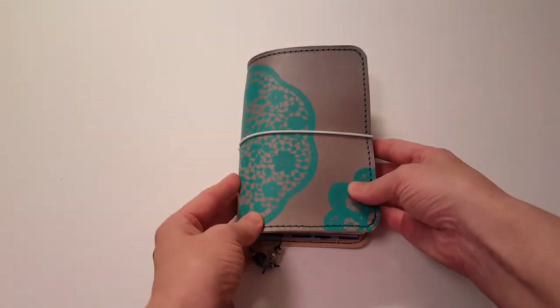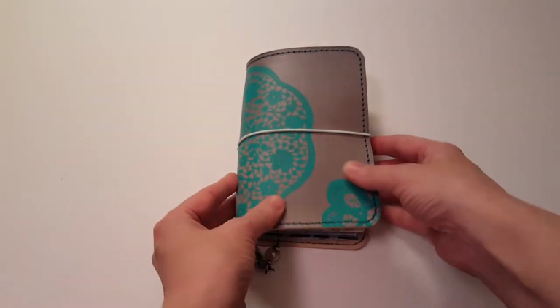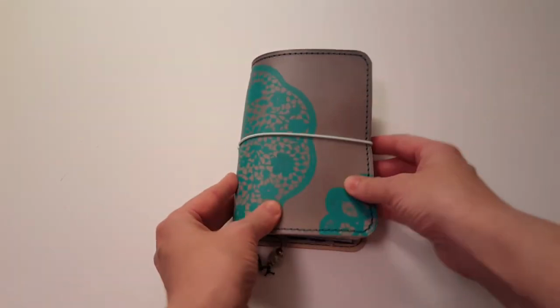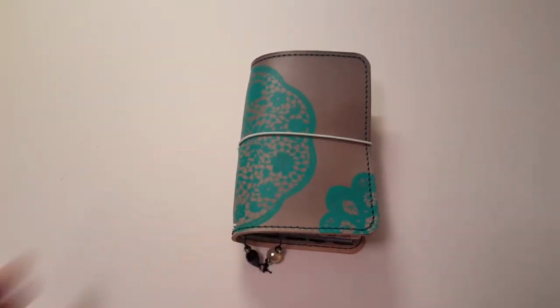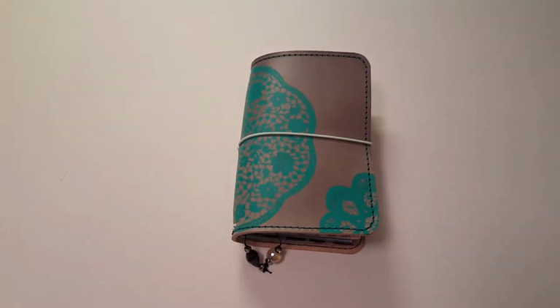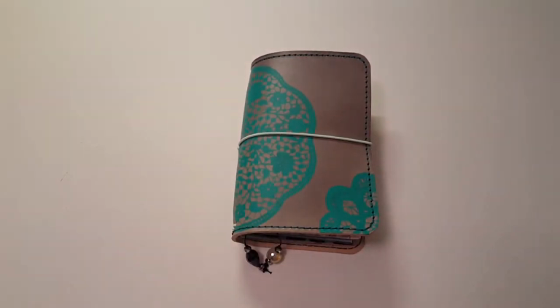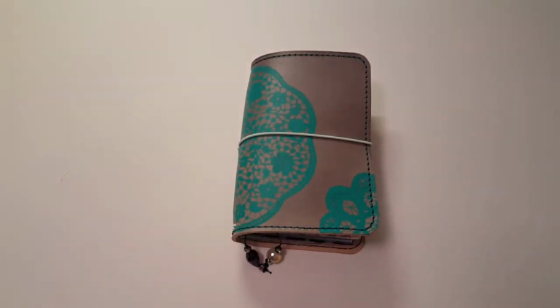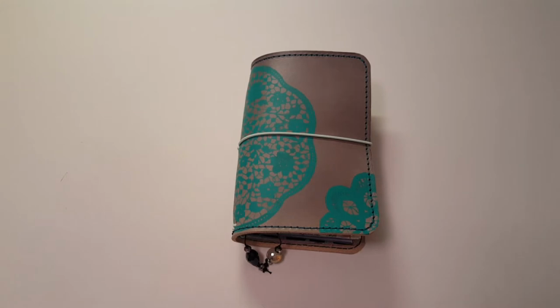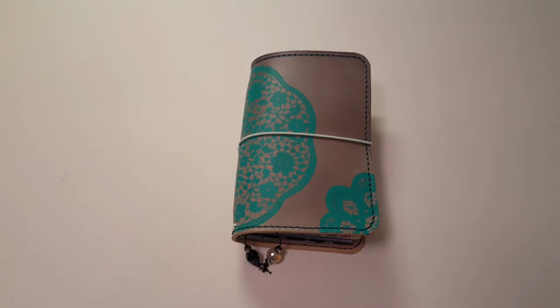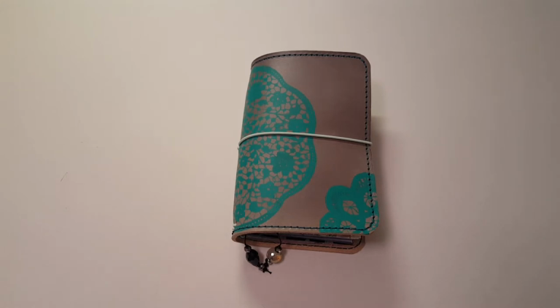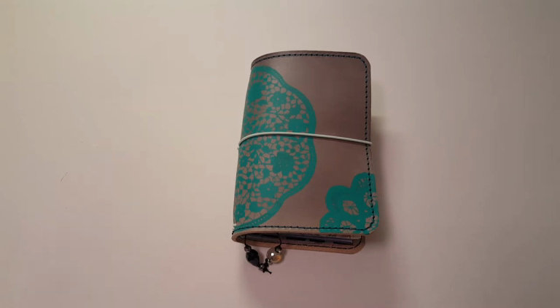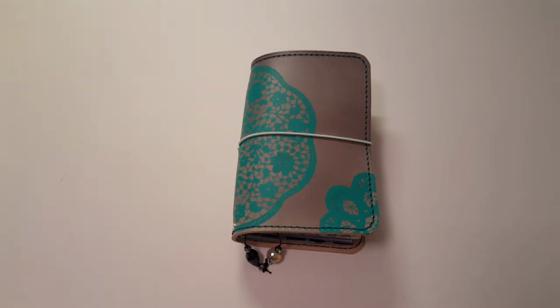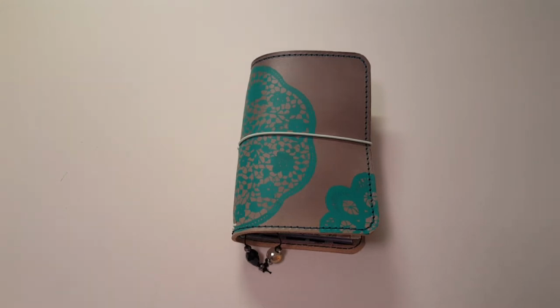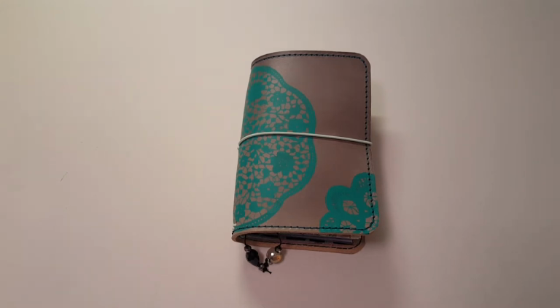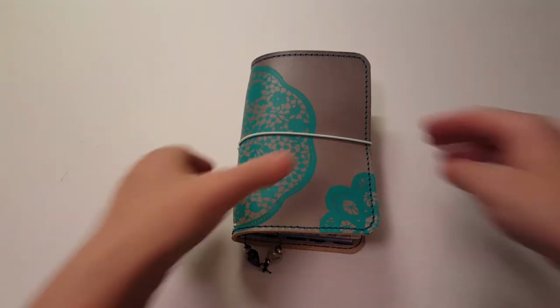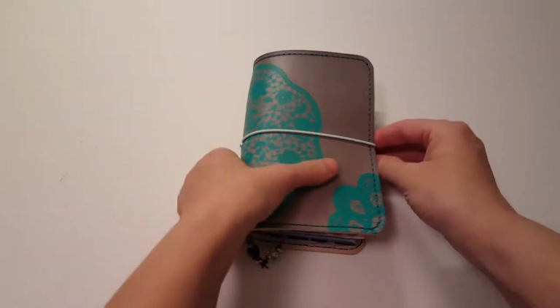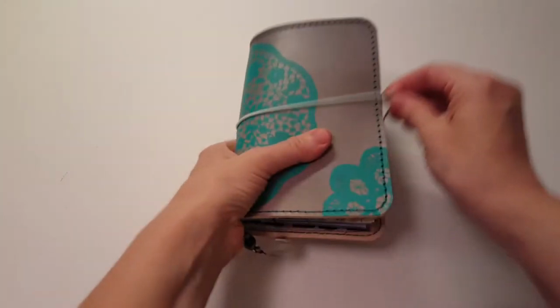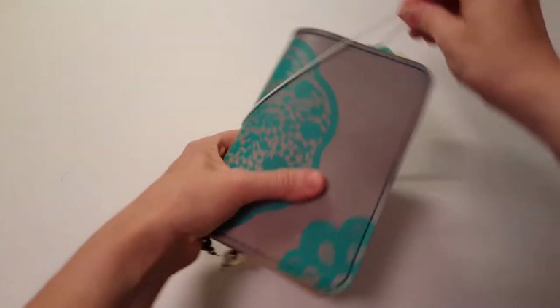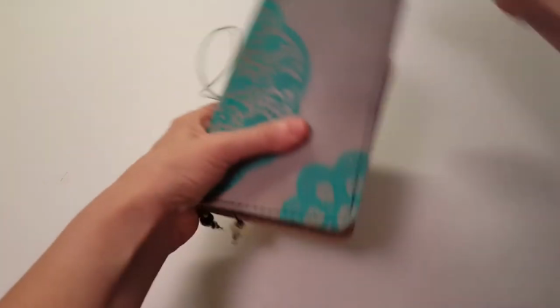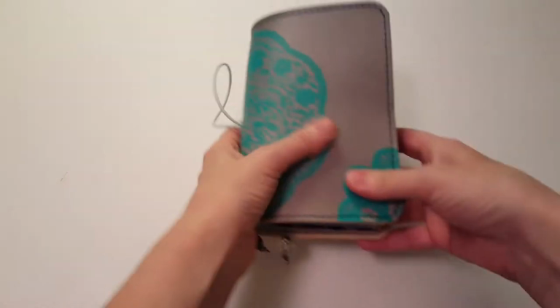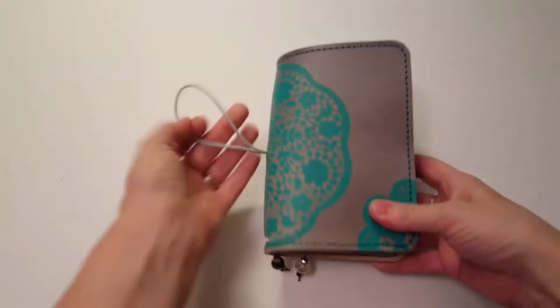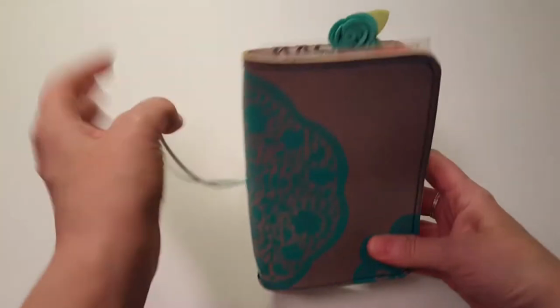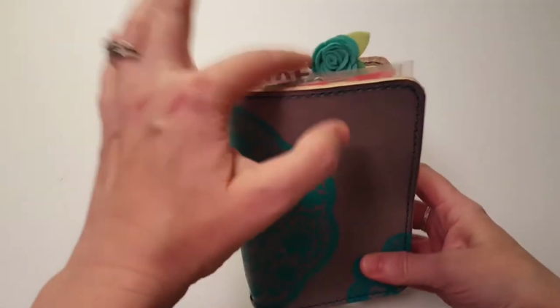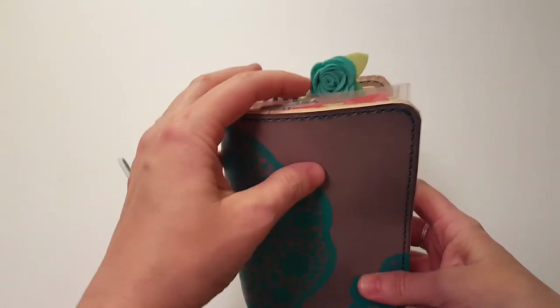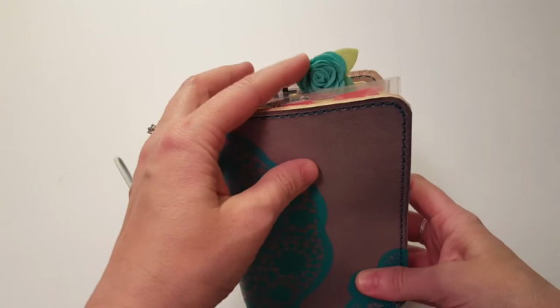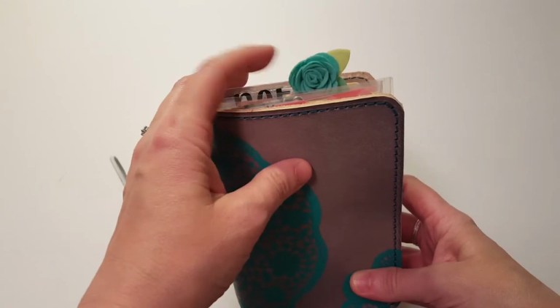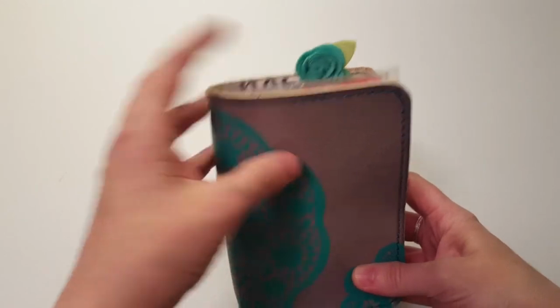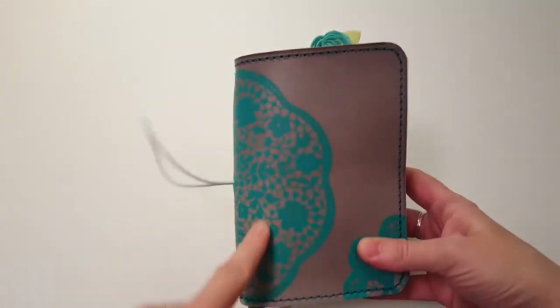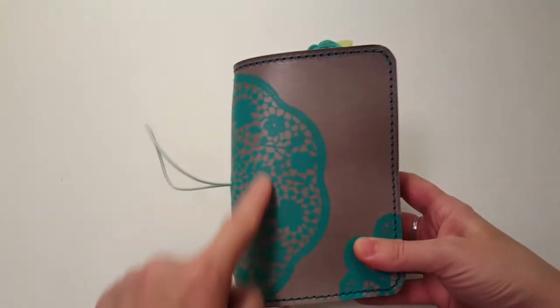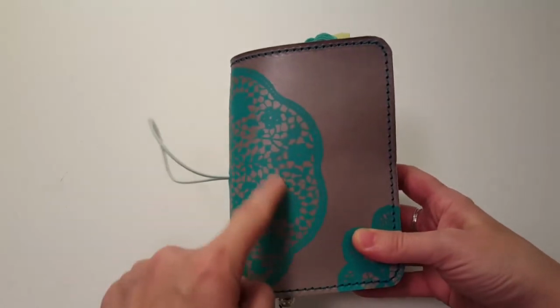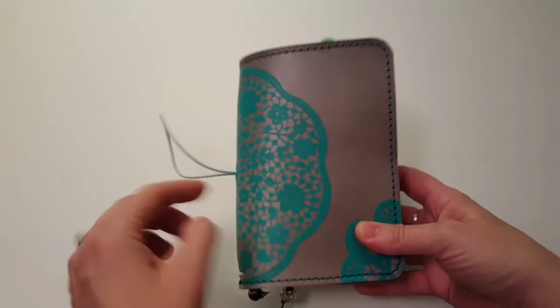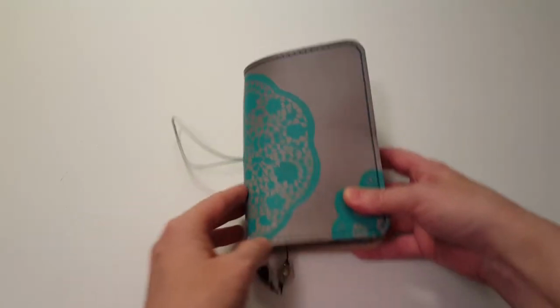I have a mixture of different shops in here. There's some Planner Society and some other things. I got this little clip from the Planner Society and it matched this so well.